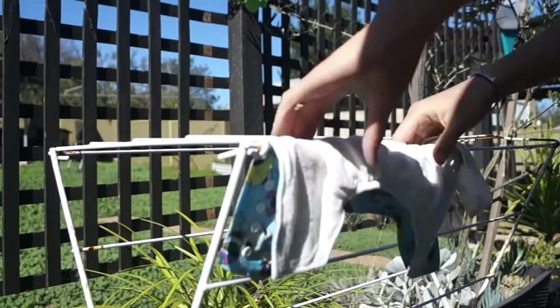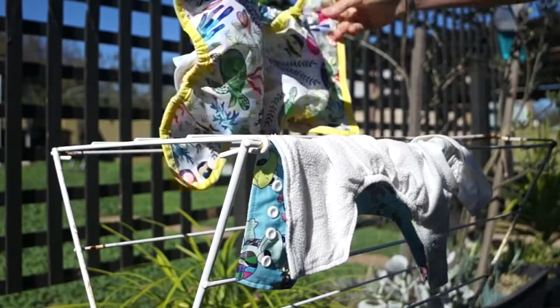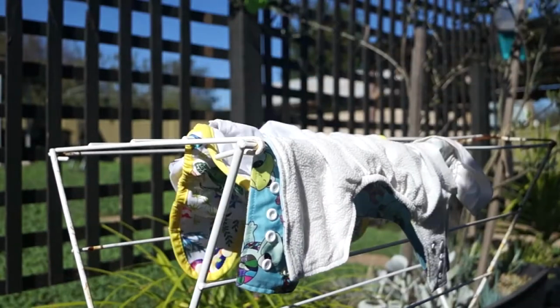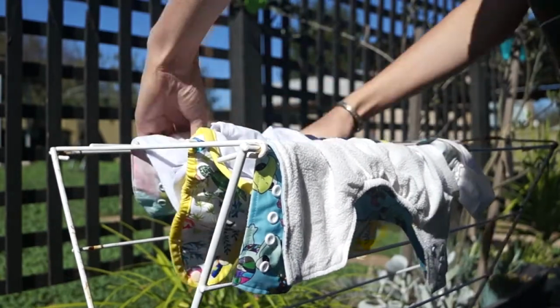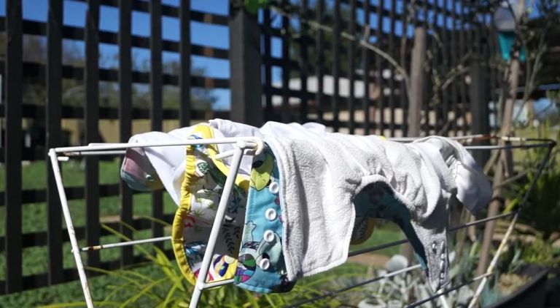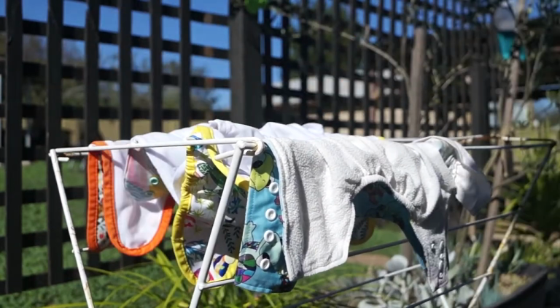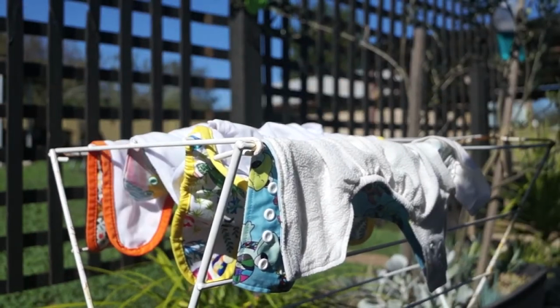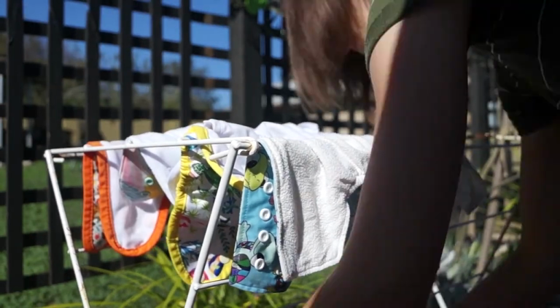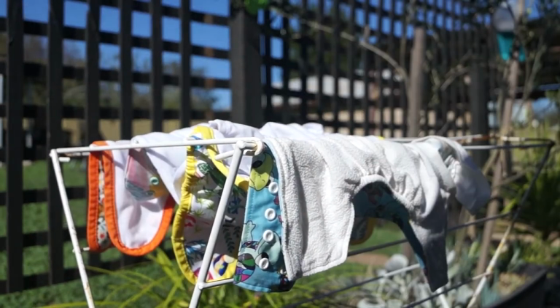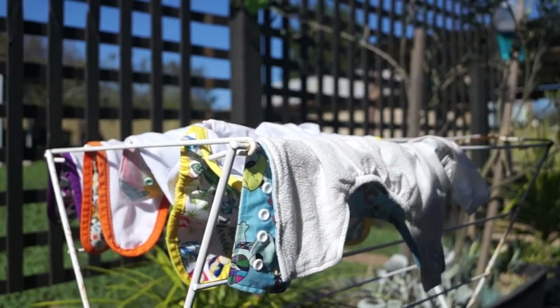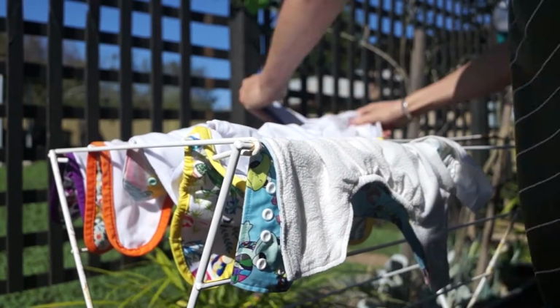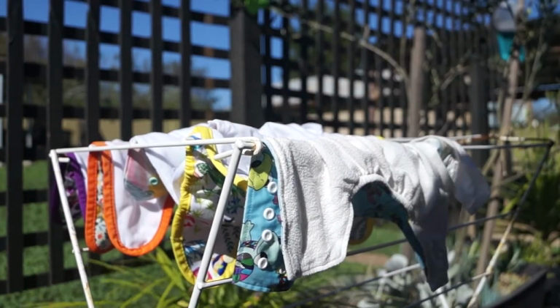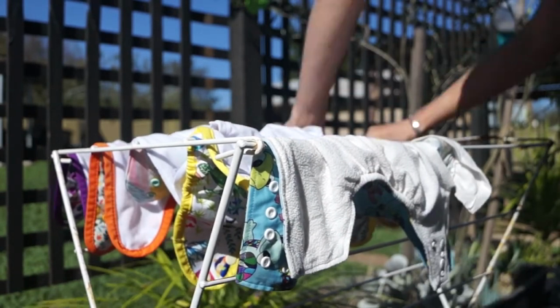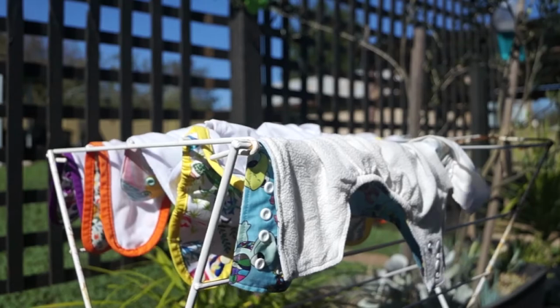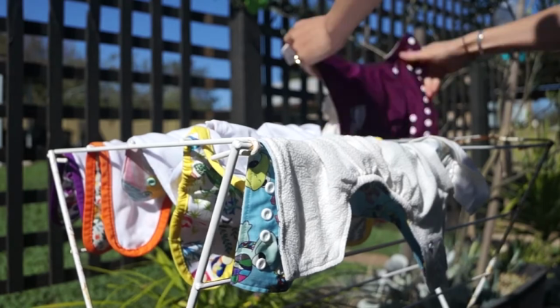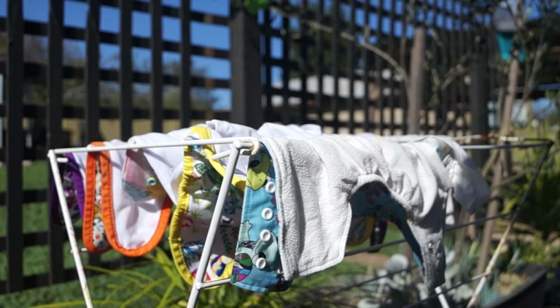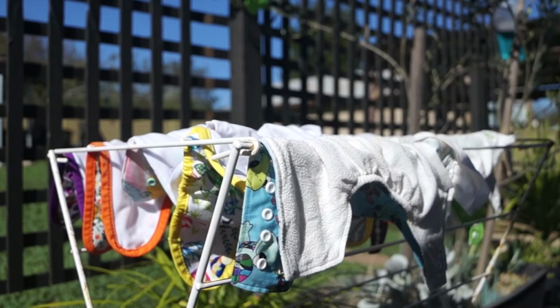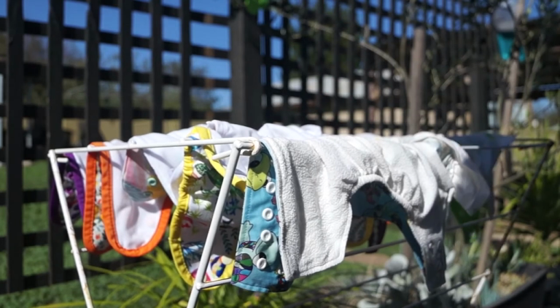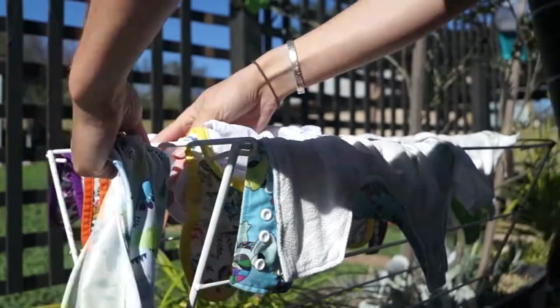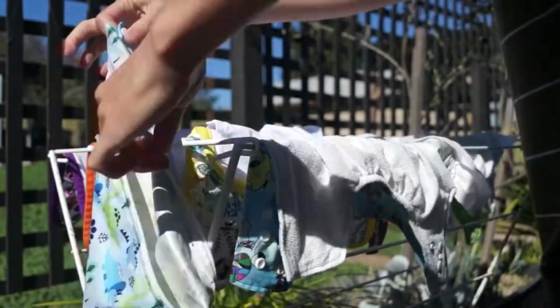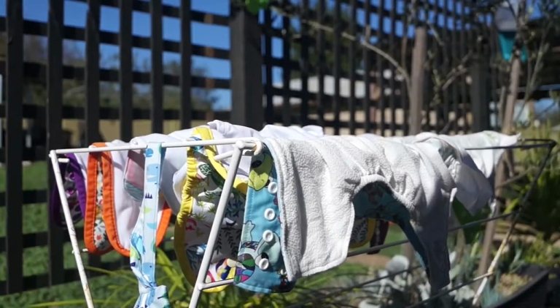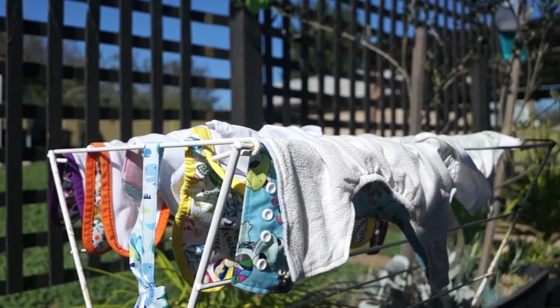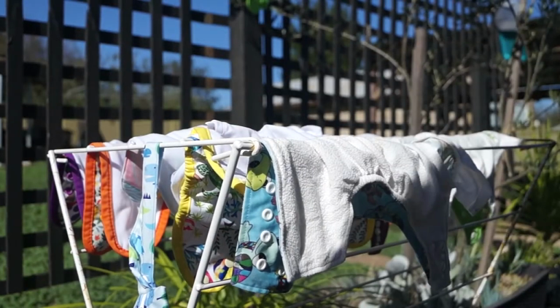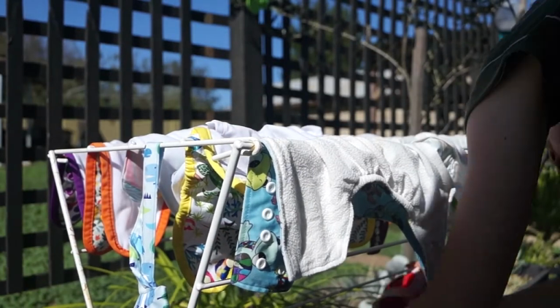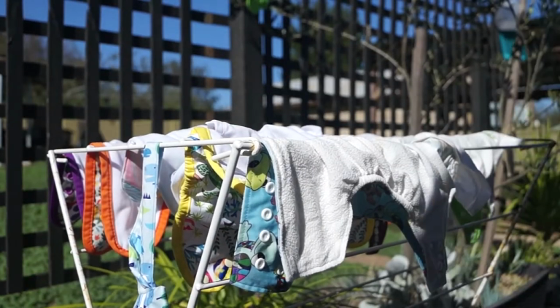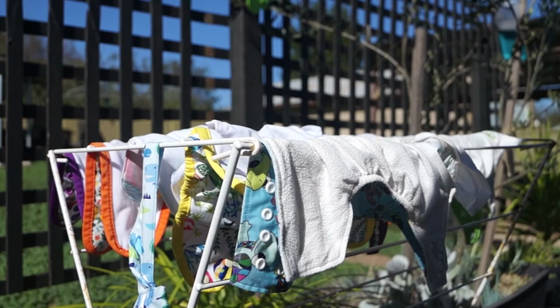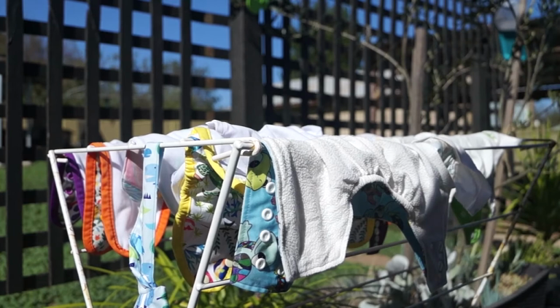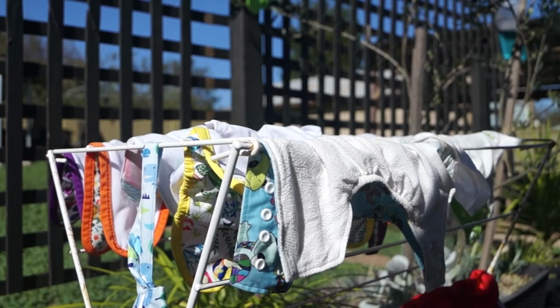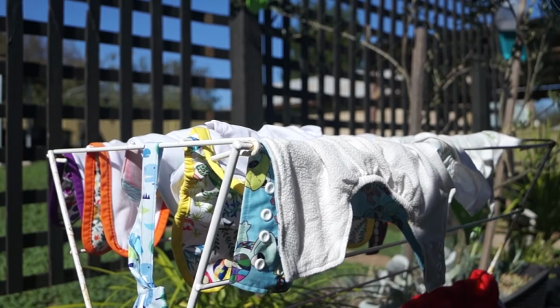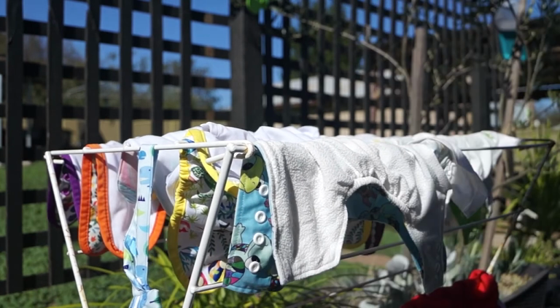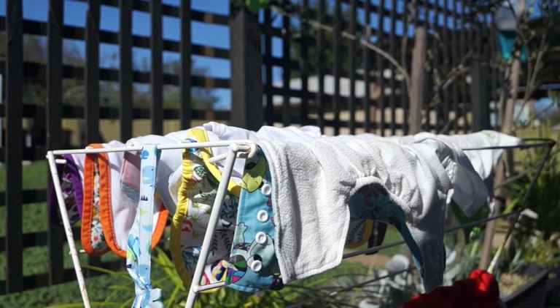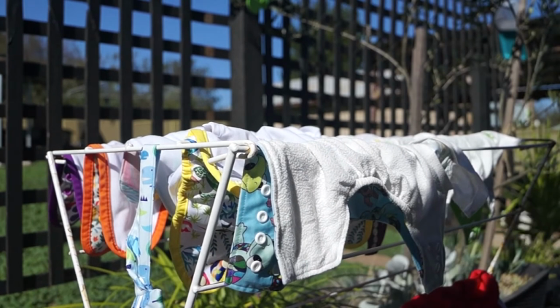I've always hung the nappy shells like this on the airer. I find it doesn't put as much stress on the elastics and I can always chase the sun with the airer. I don't always leave them in the sun as it's not good for the elastics, especially in the summer here where it can reach up to 40 degrees.